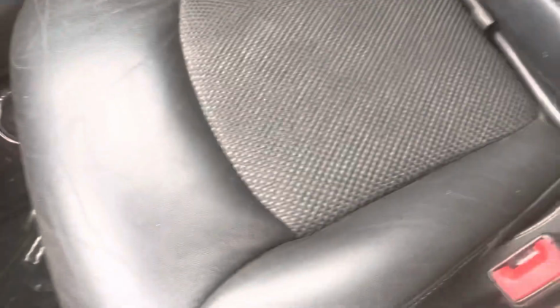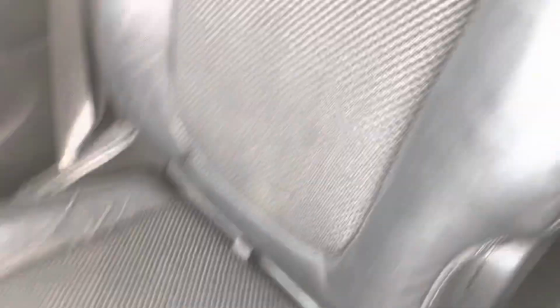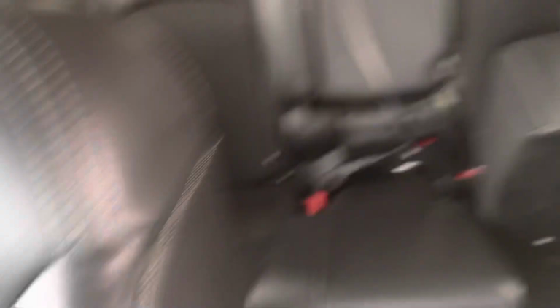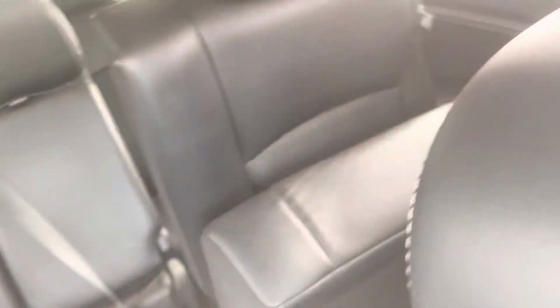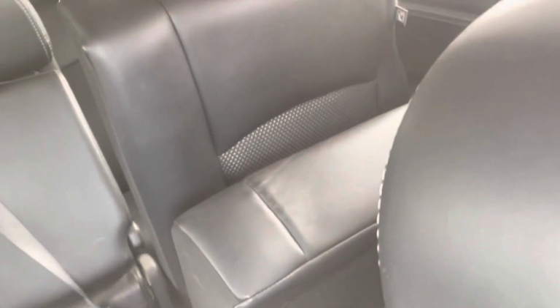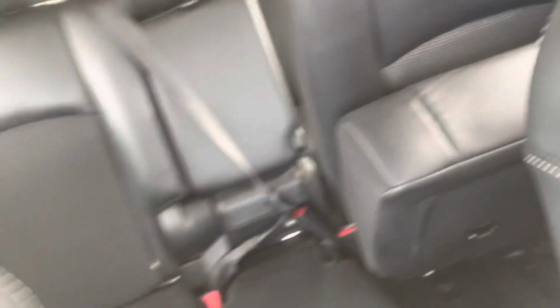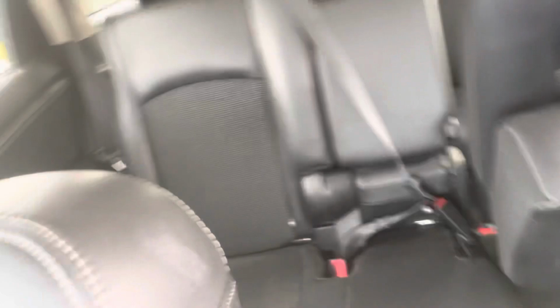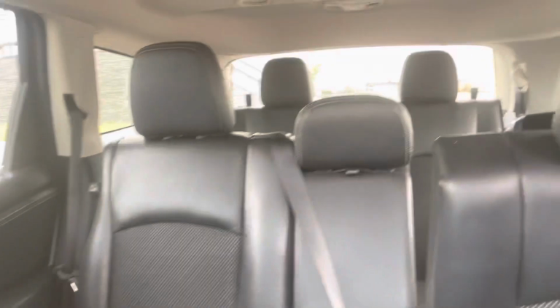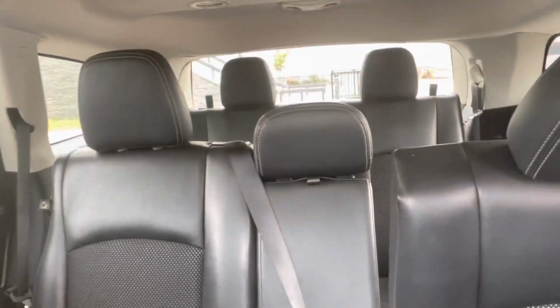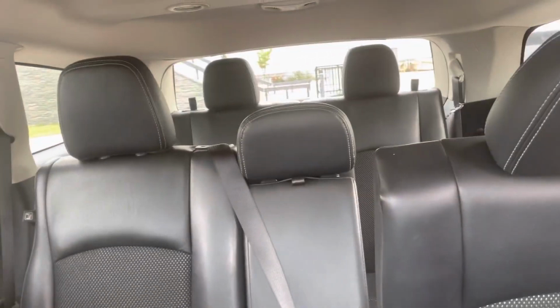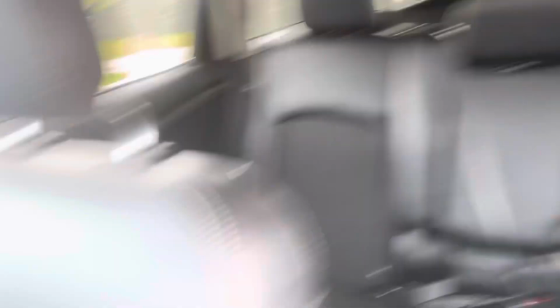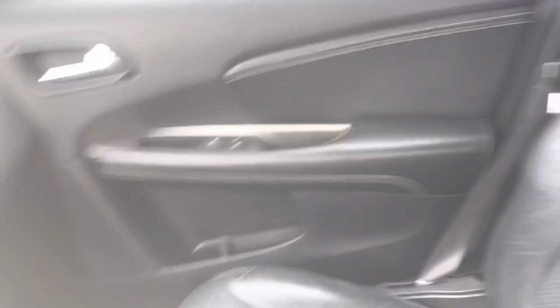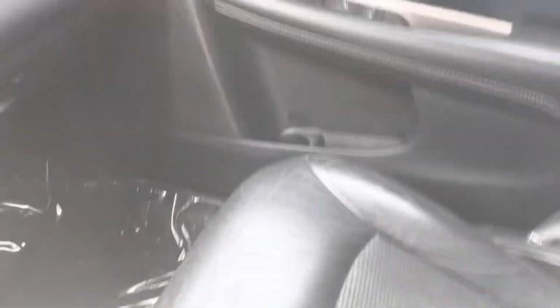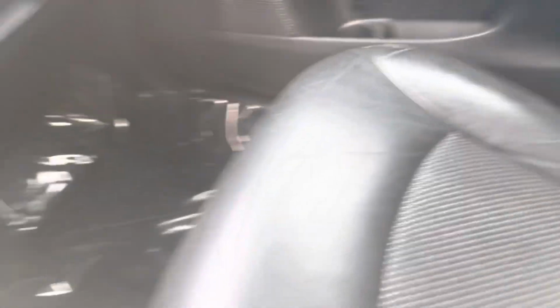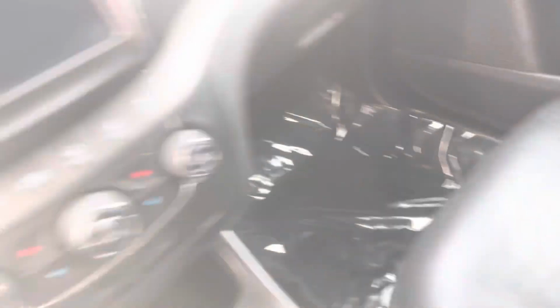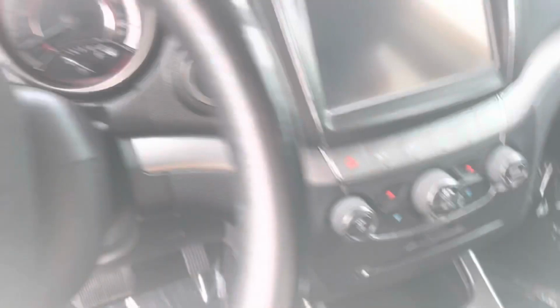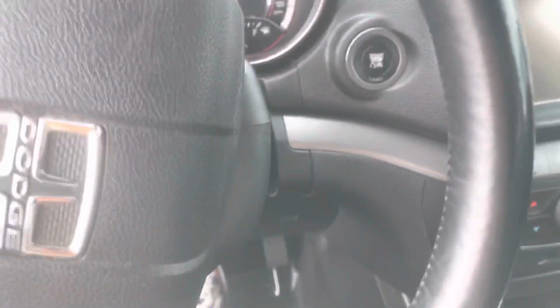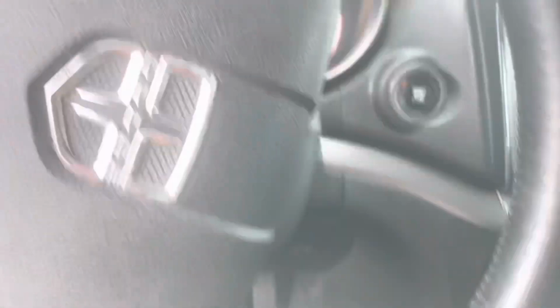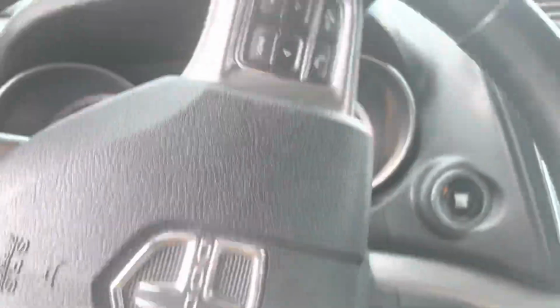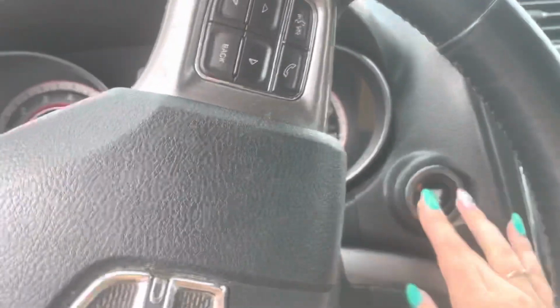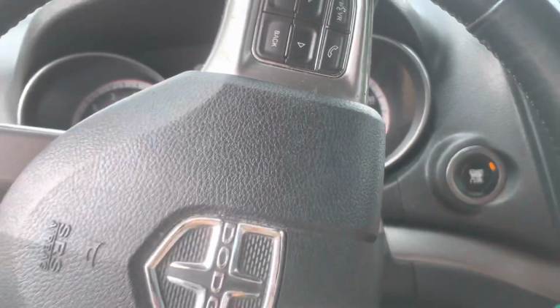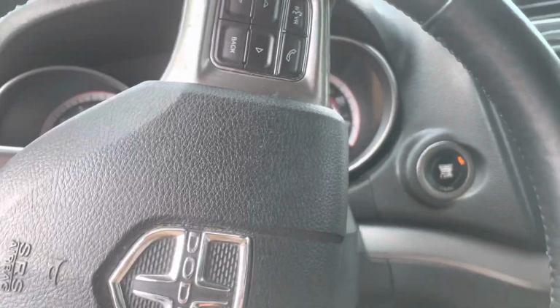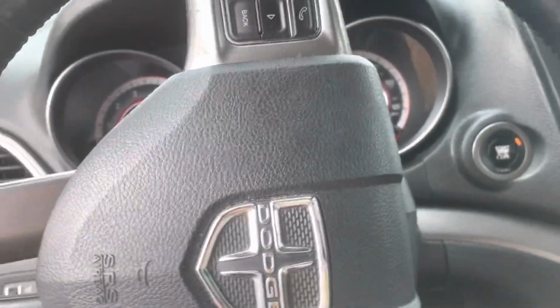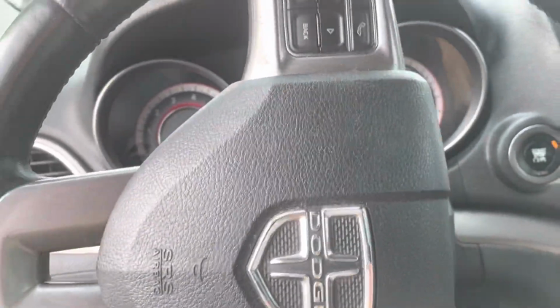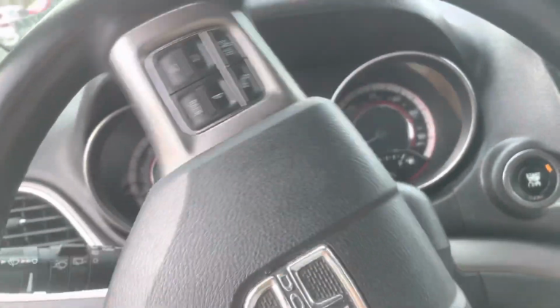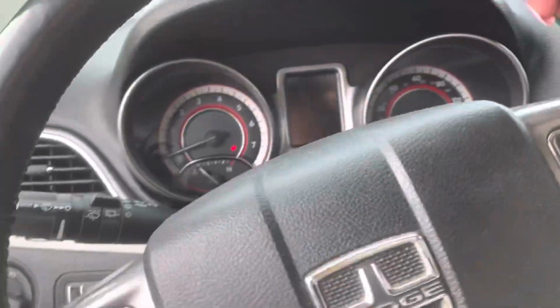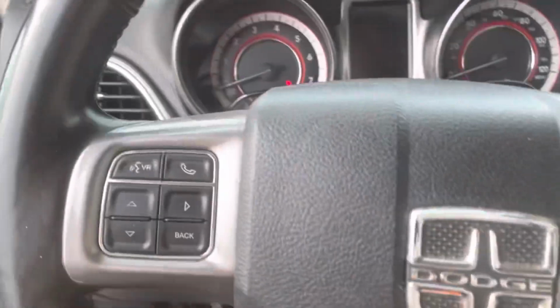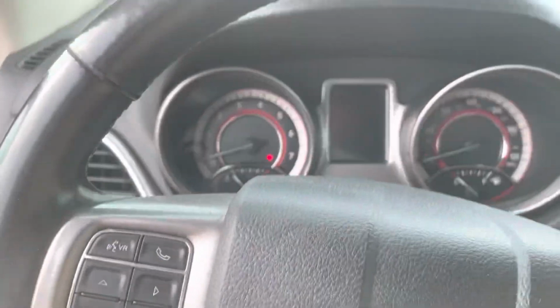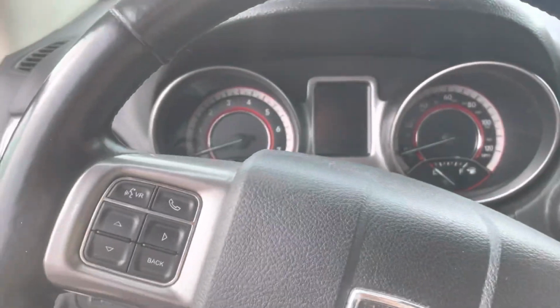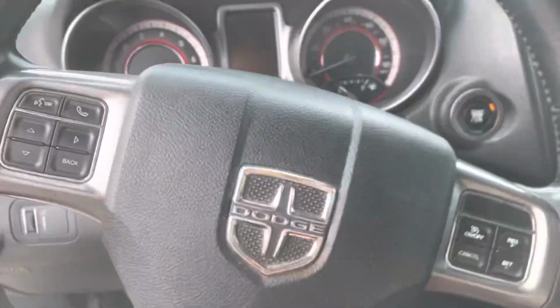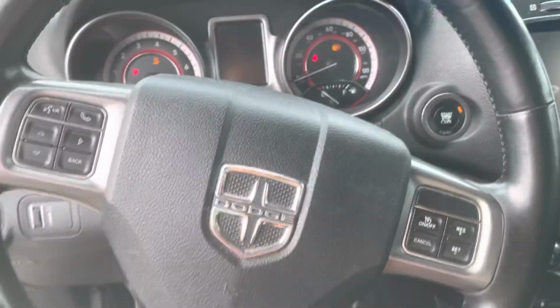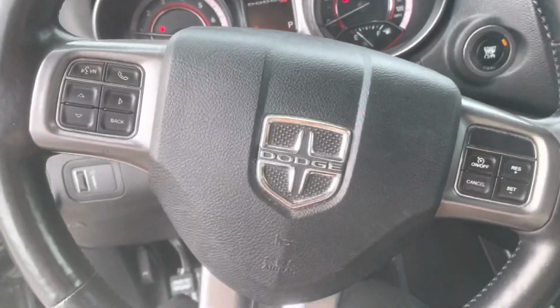The seats do have a little bit of wear, but overall really in great shape. And you can see all the way back there that there is a third row in this one, which is a great feature. Lots of families love it, and if you don't love it, you can just go ahead and fold them down.